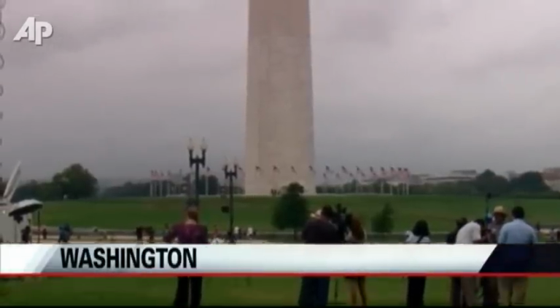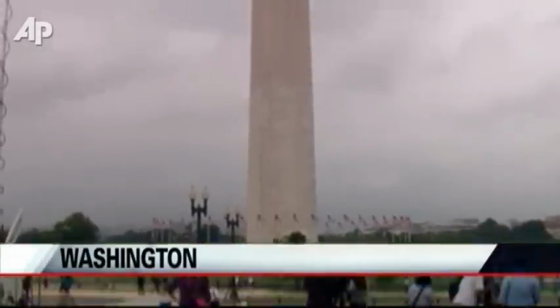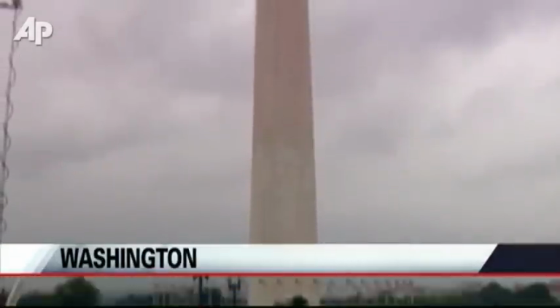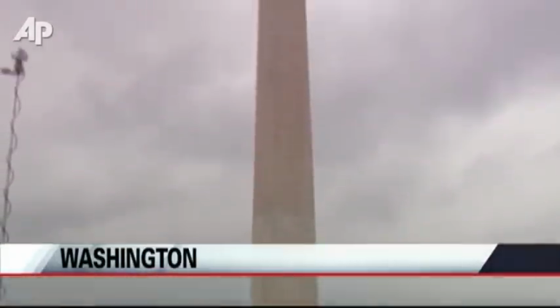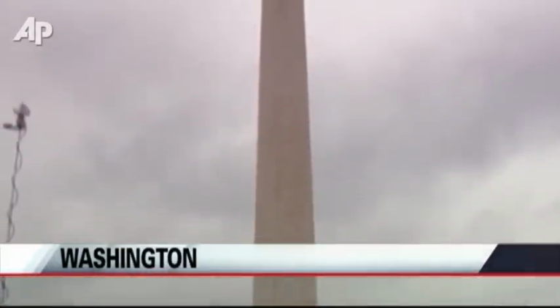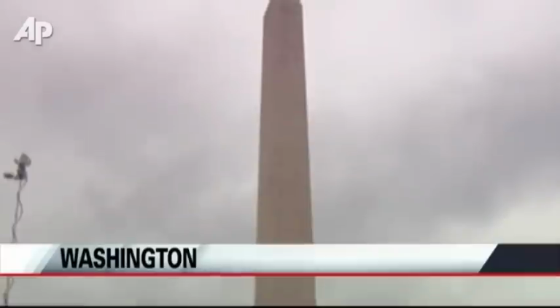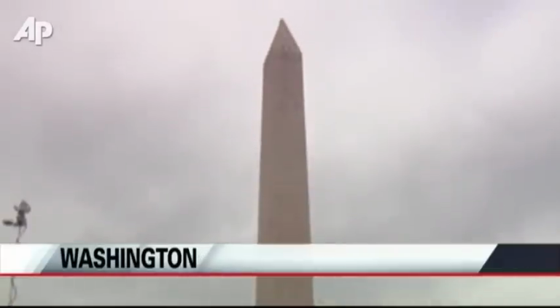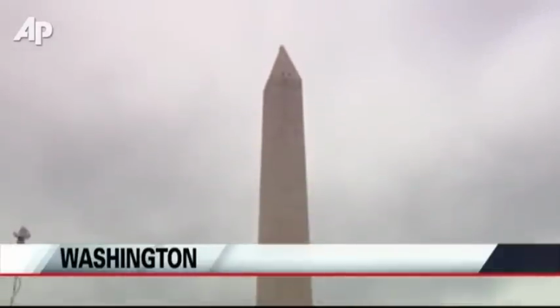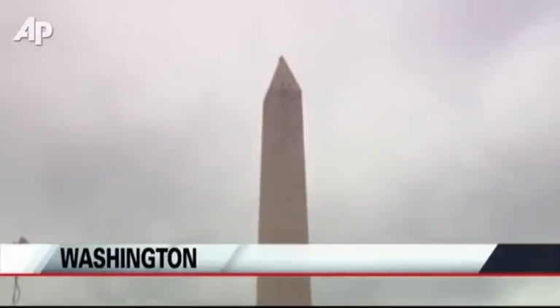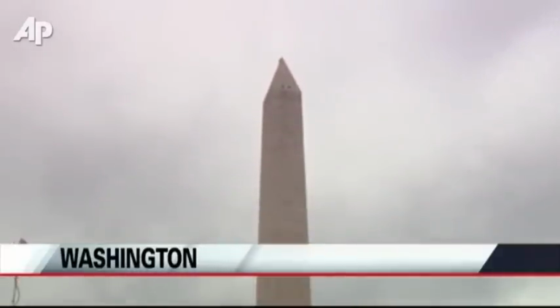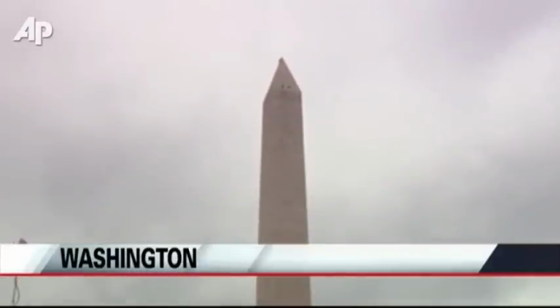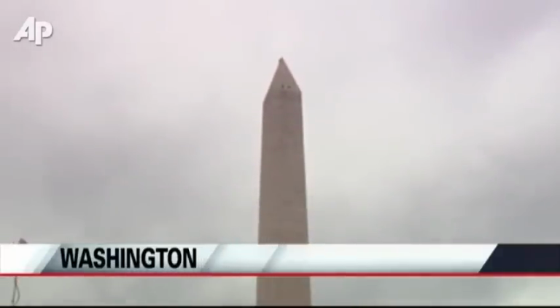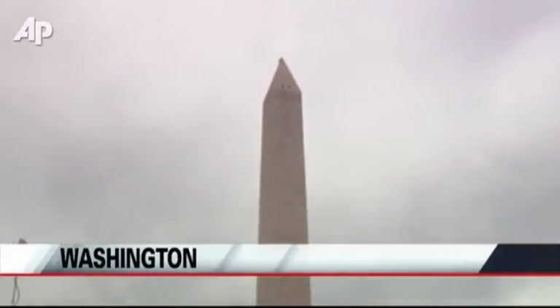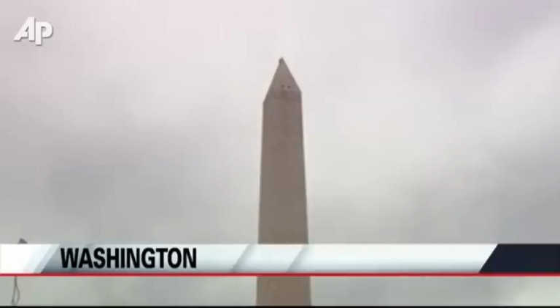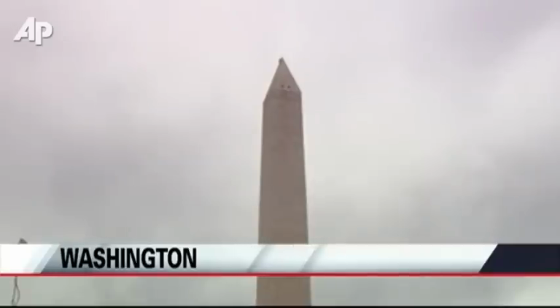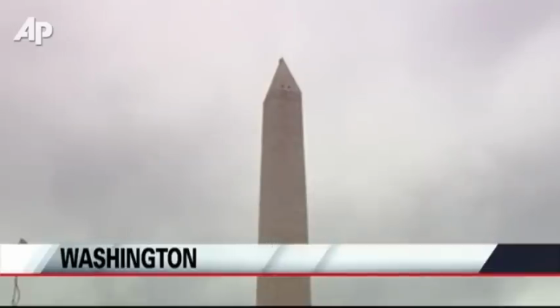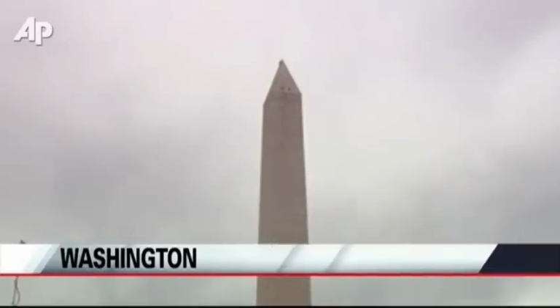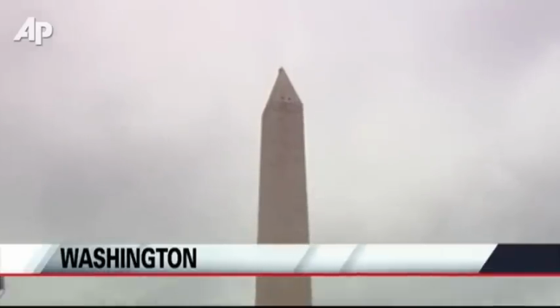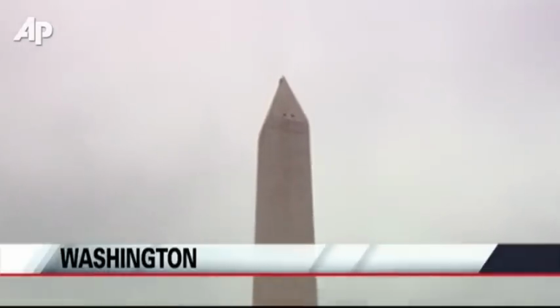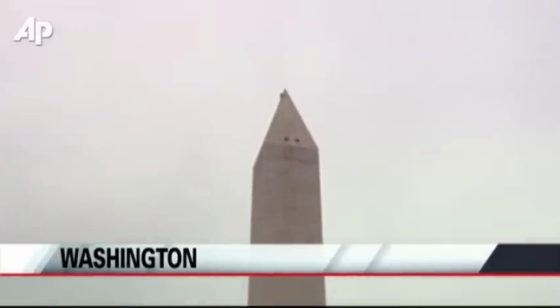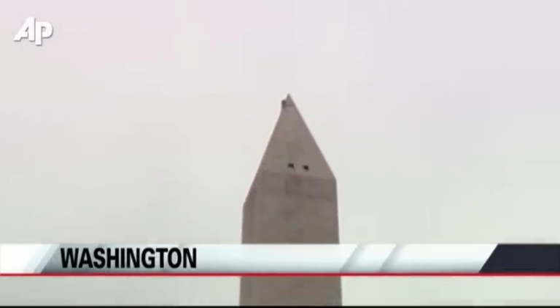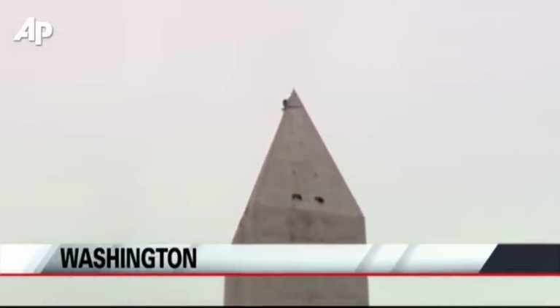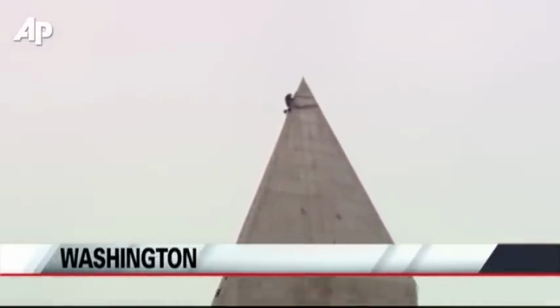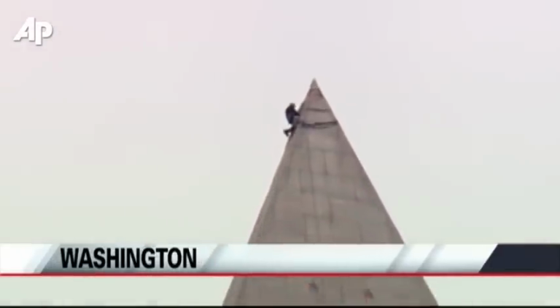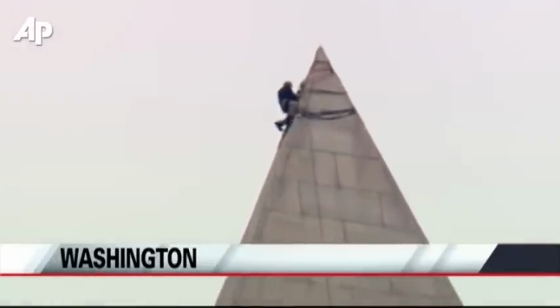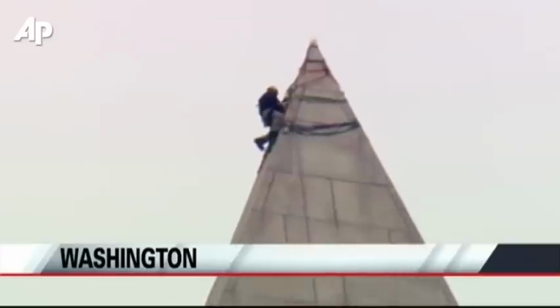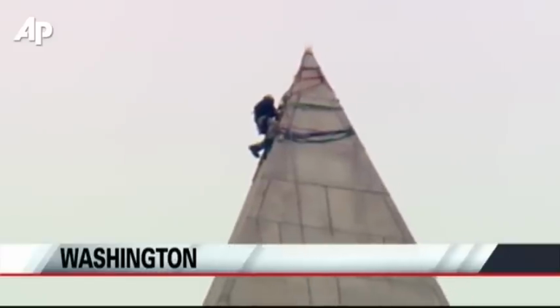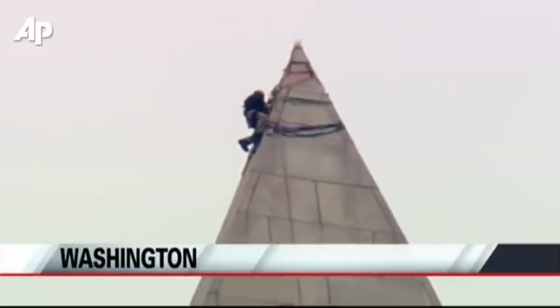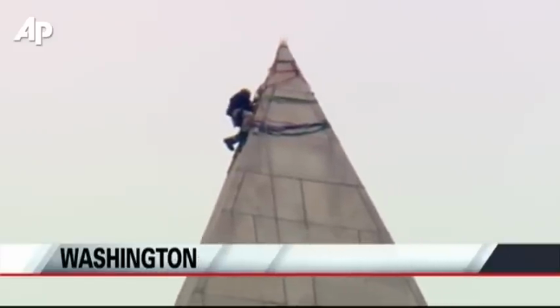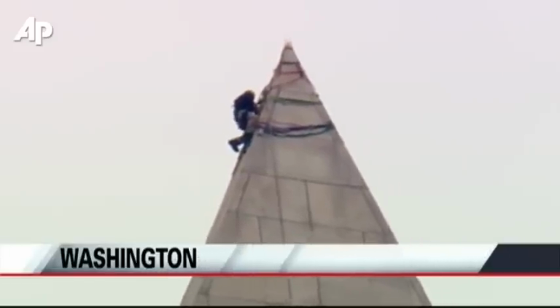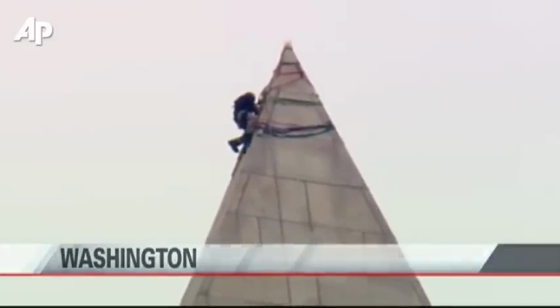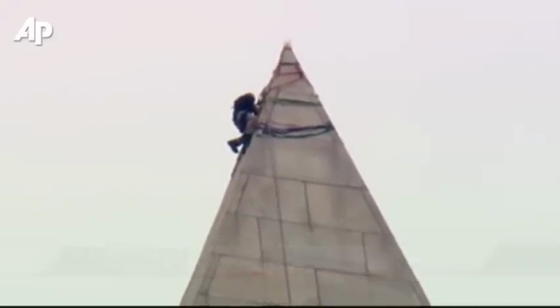They will eventually rappel upward and then downward on the Washington Monument grounds in order to assess any damage to the stonework.